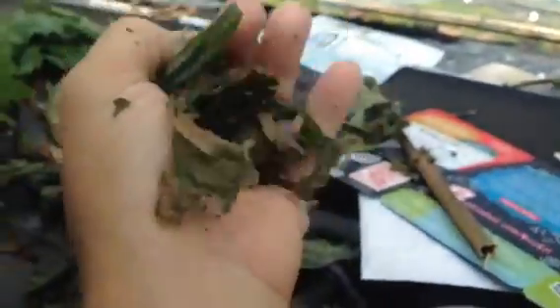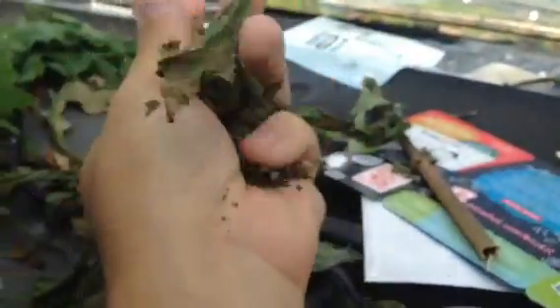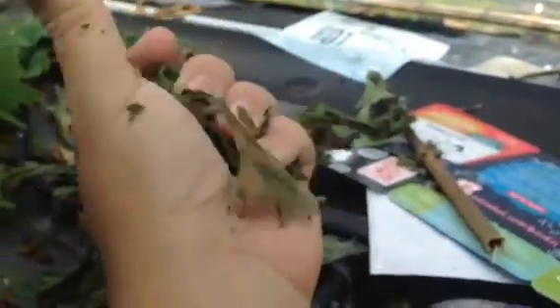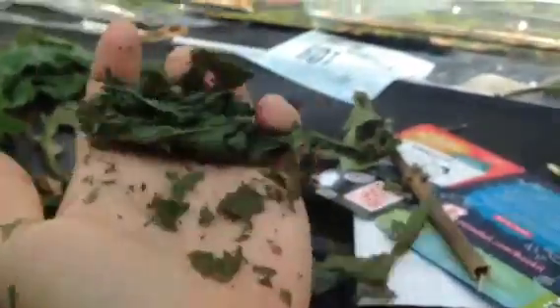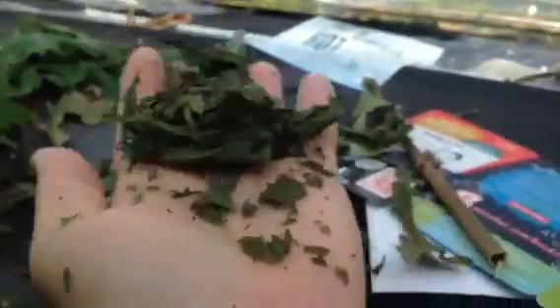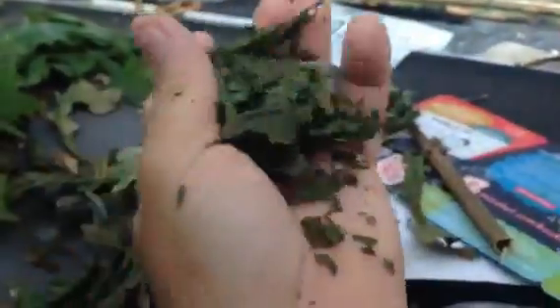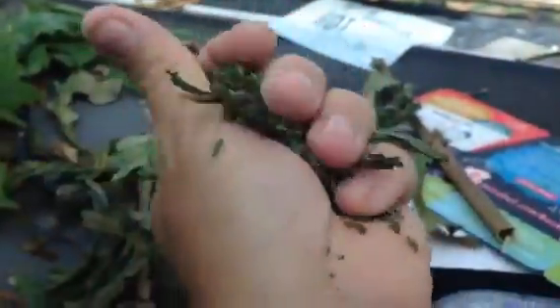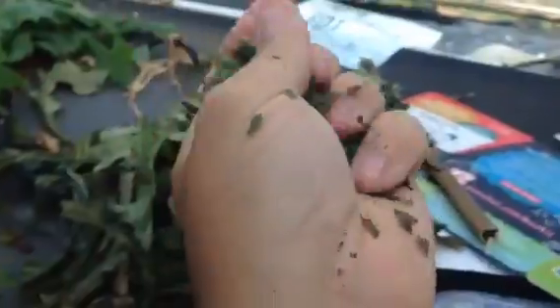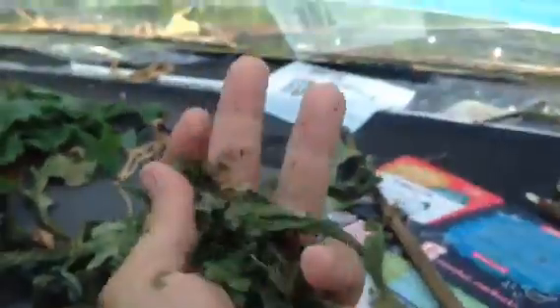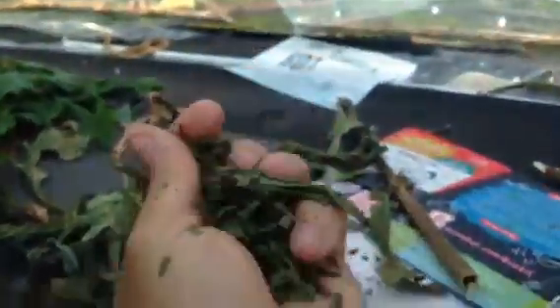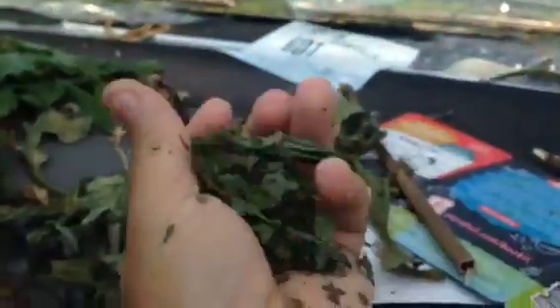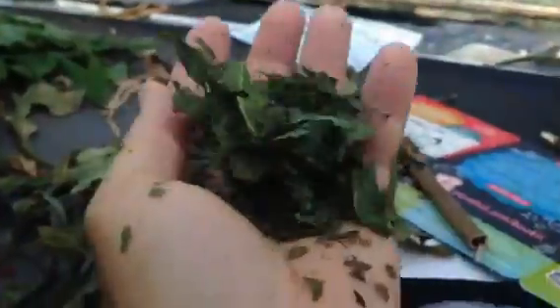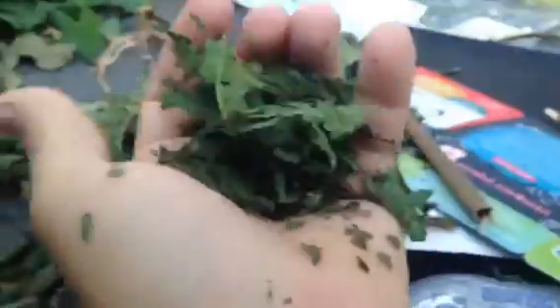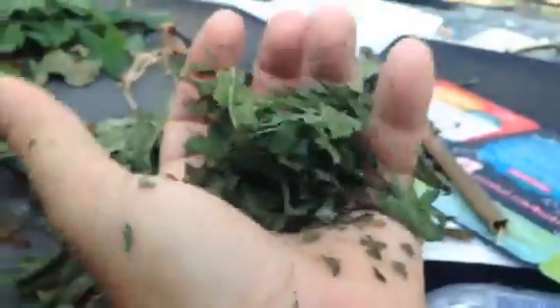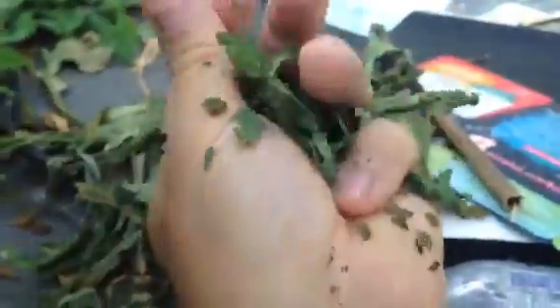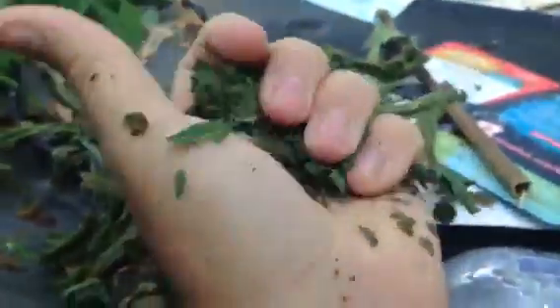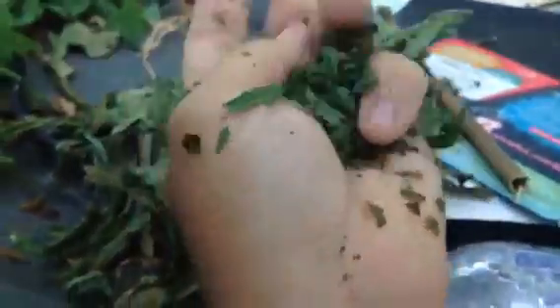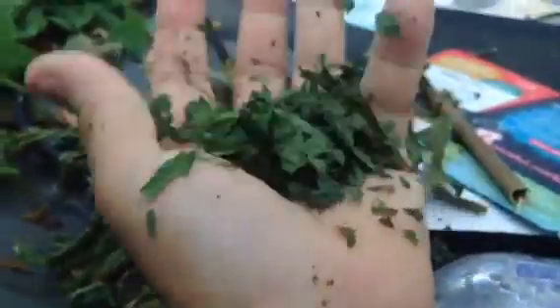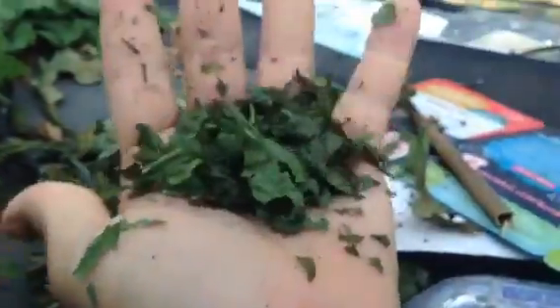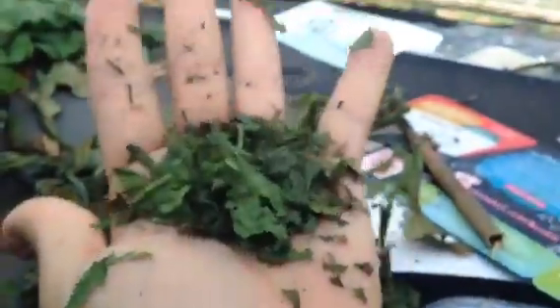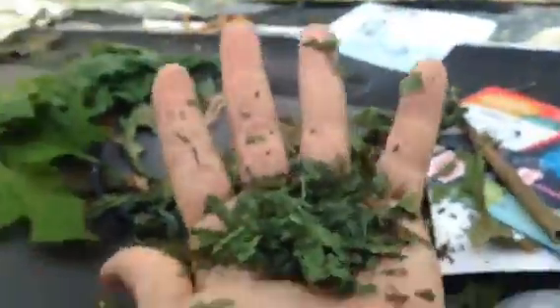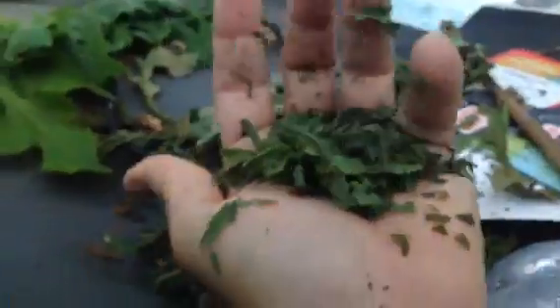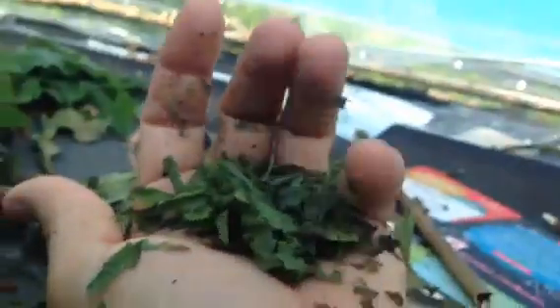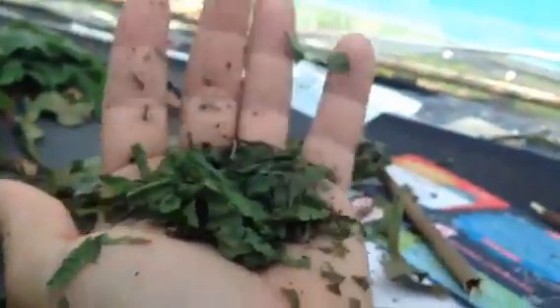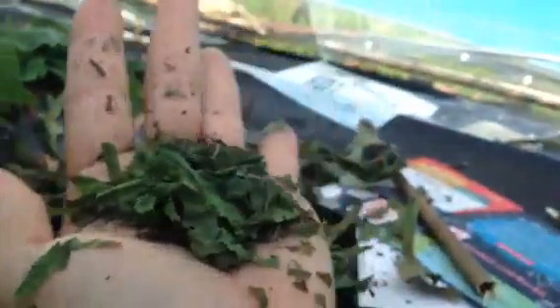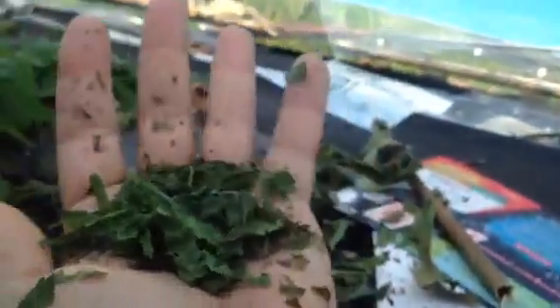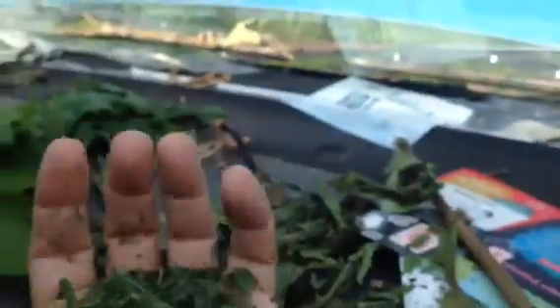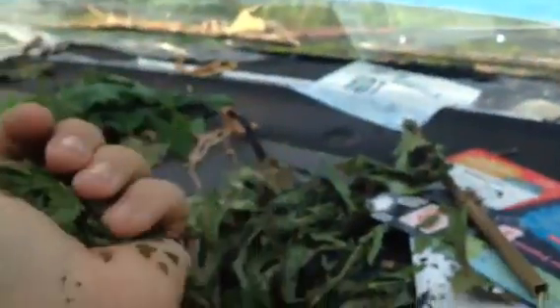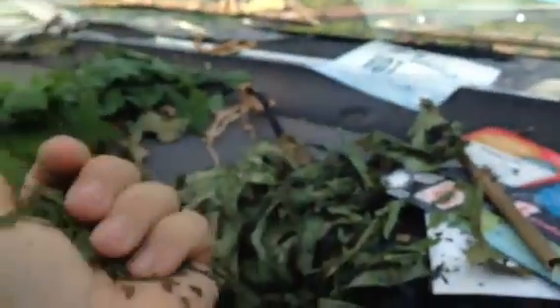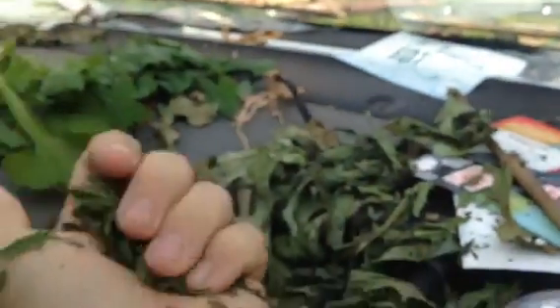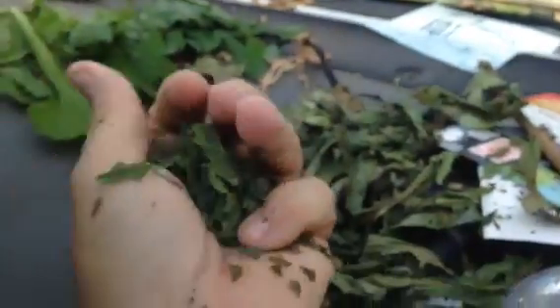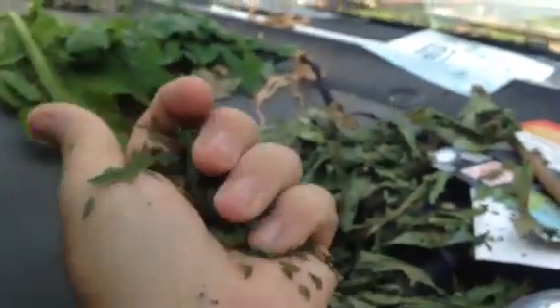So right there is my wild lettuce and I'm going to take it in and try it for a little bit of pain relief and see how it works out for me.